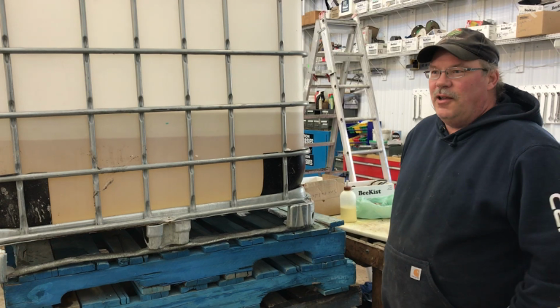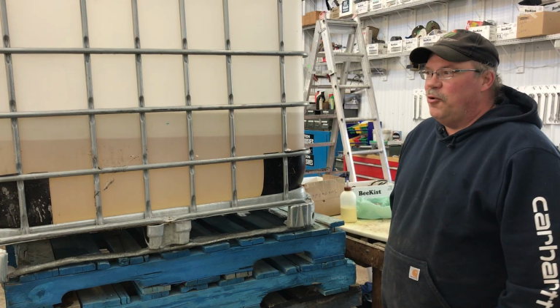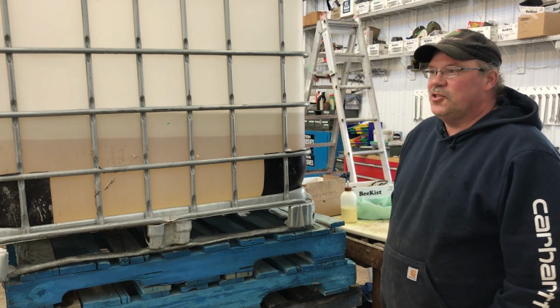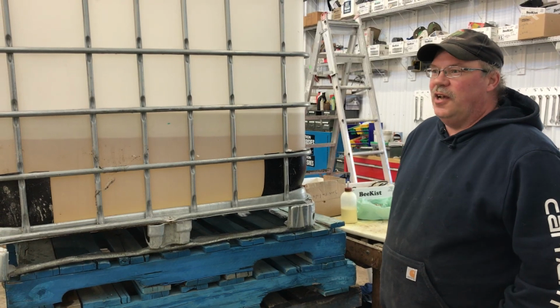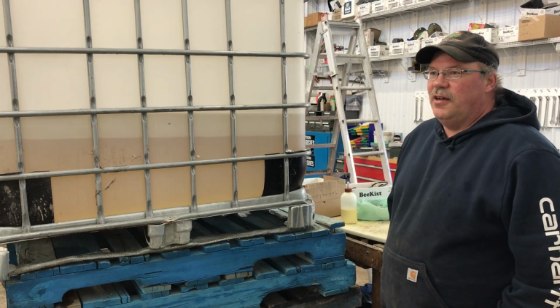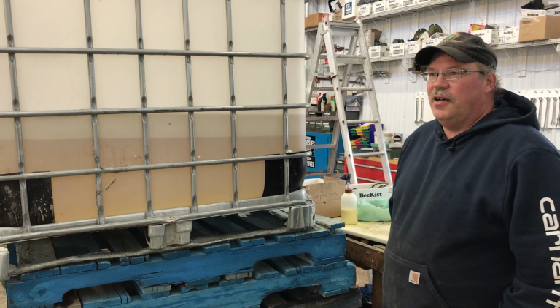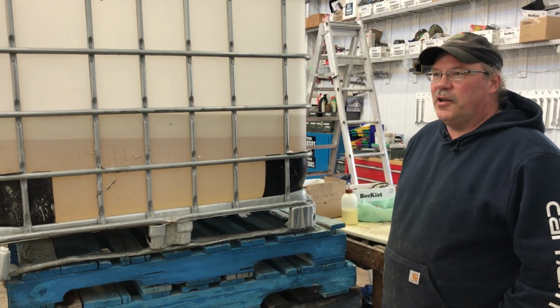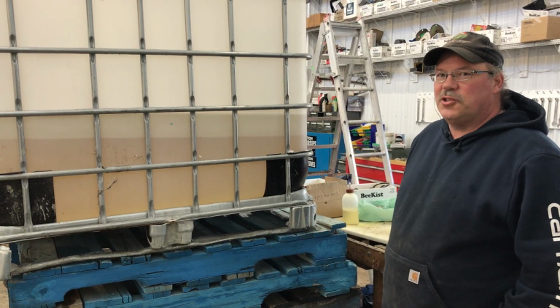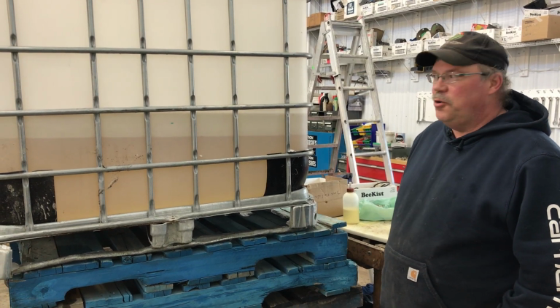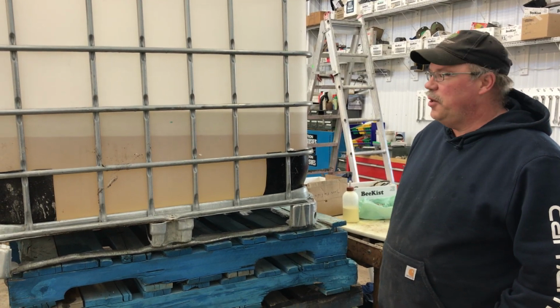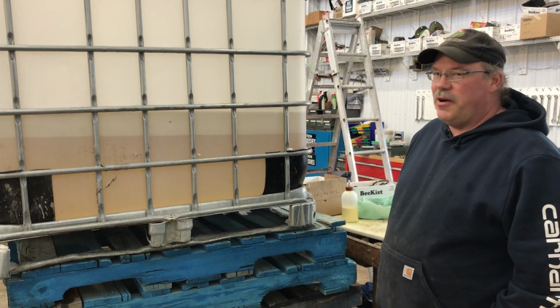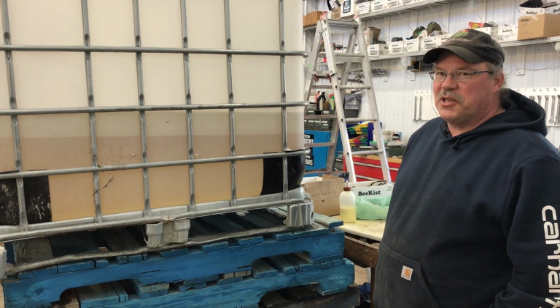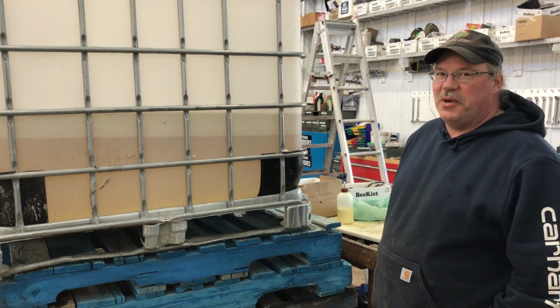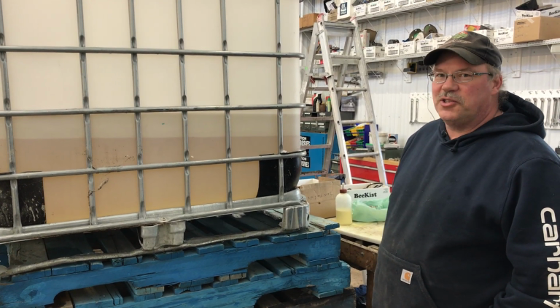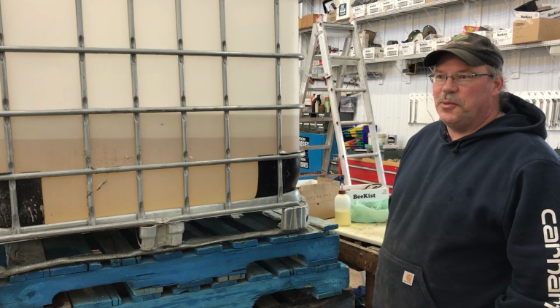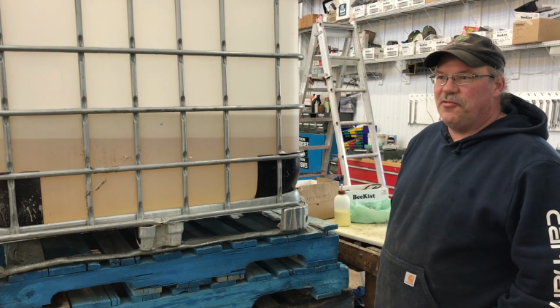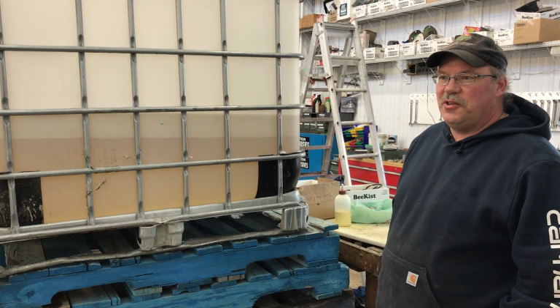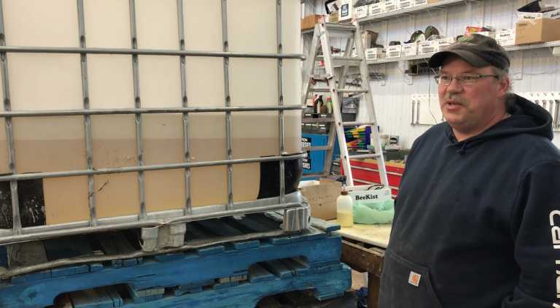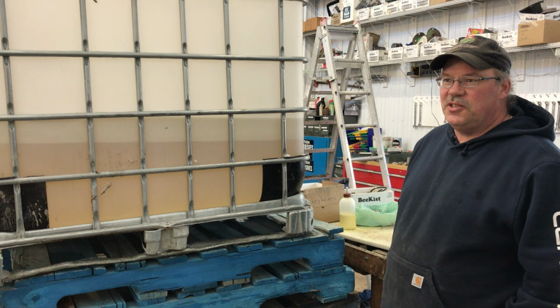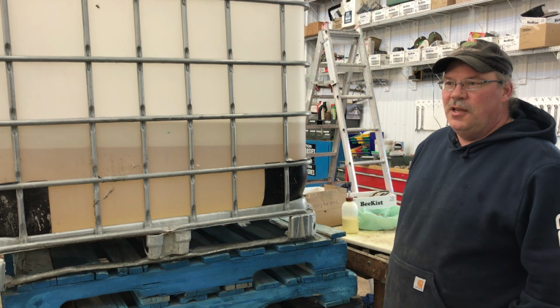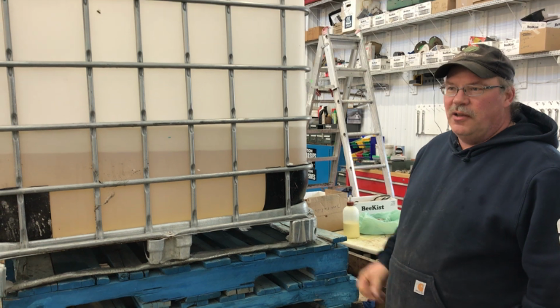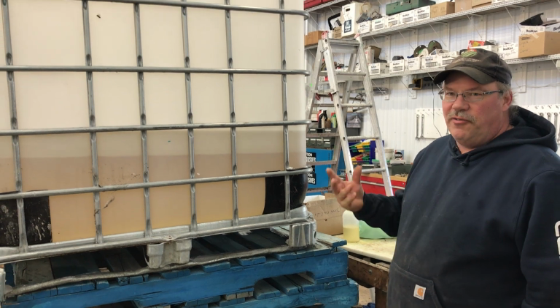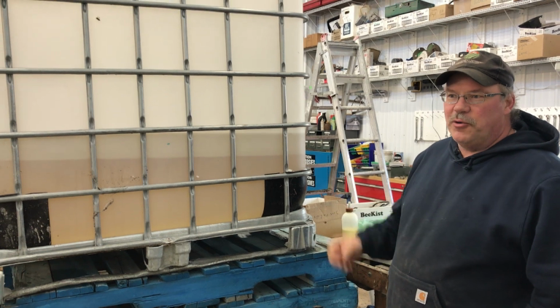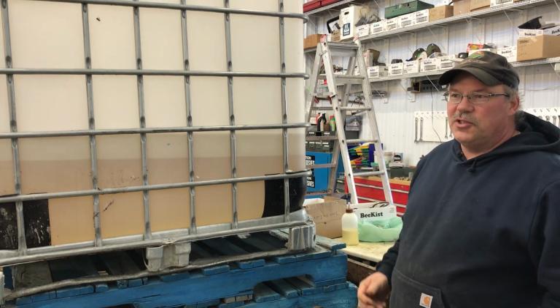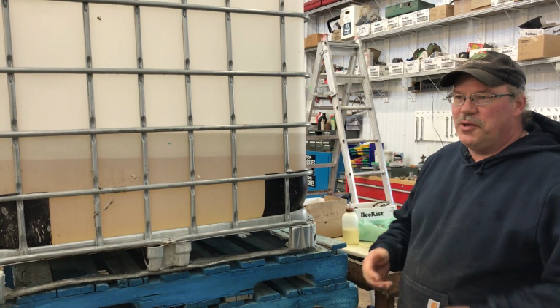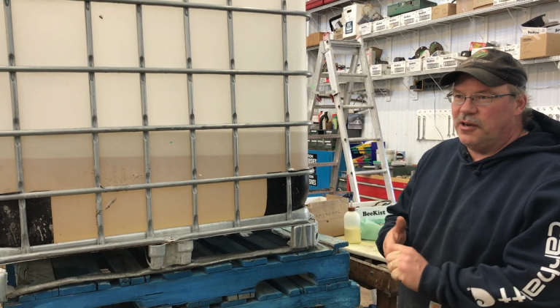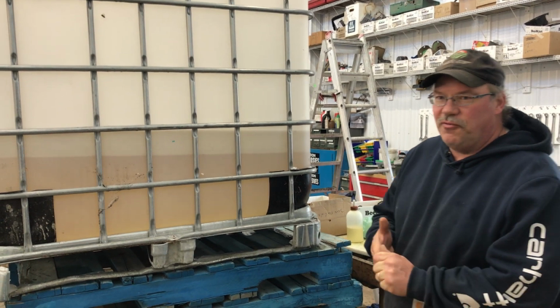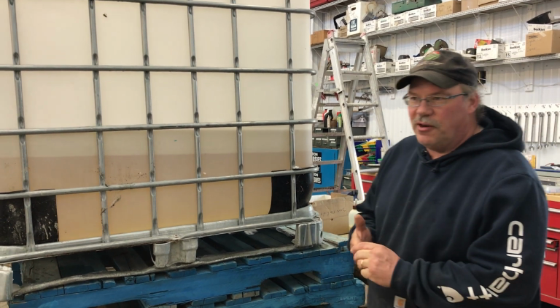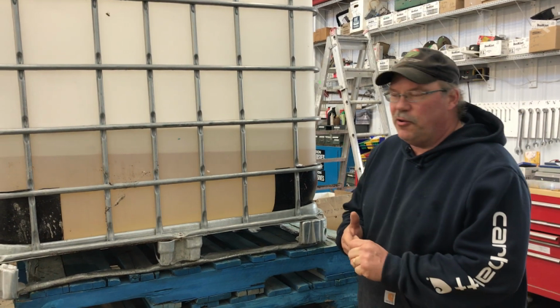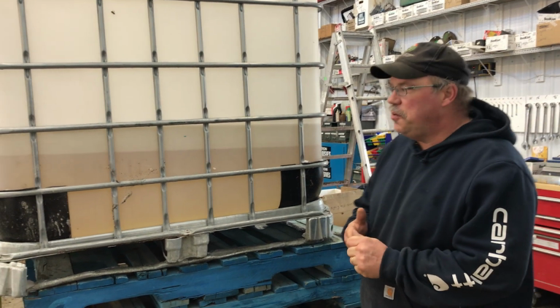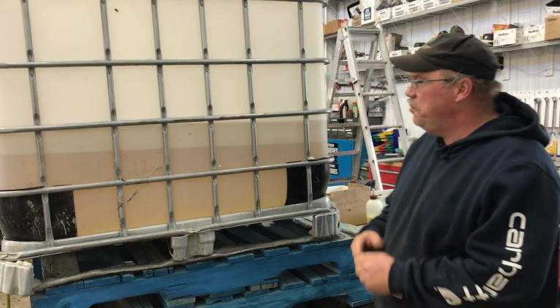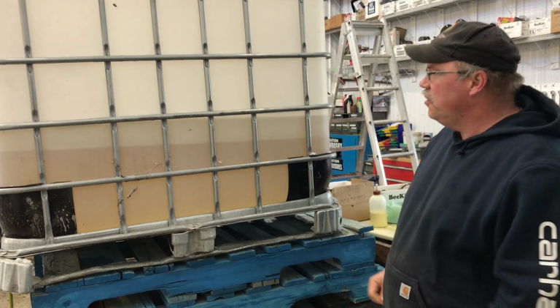Hey folks, I thought I'd show you how I mix my syrup to feed the bees. I have a few questions about how to fill those pop bottles.